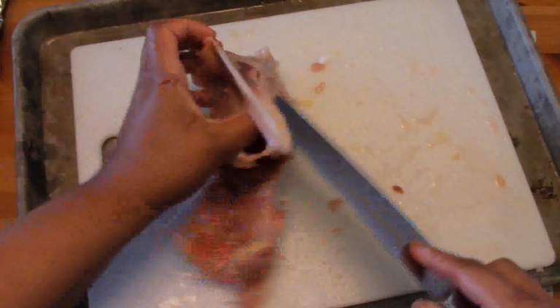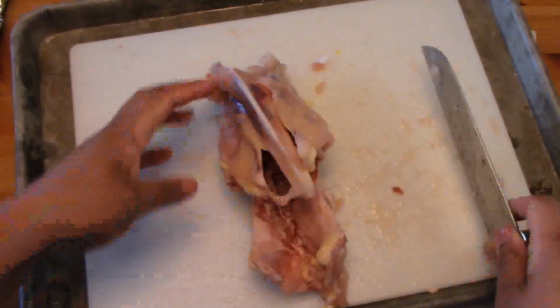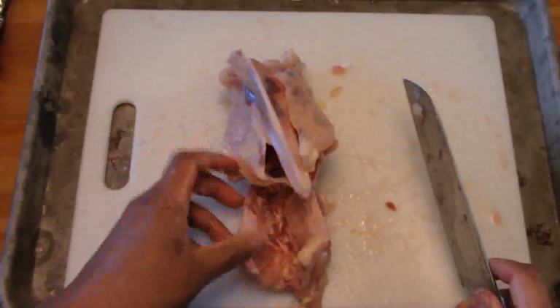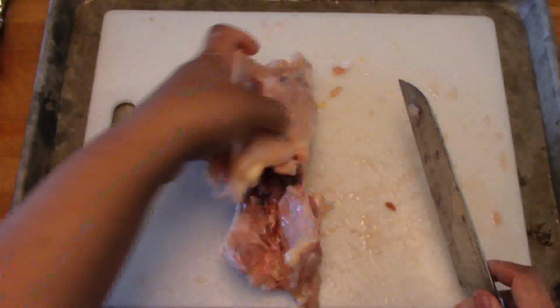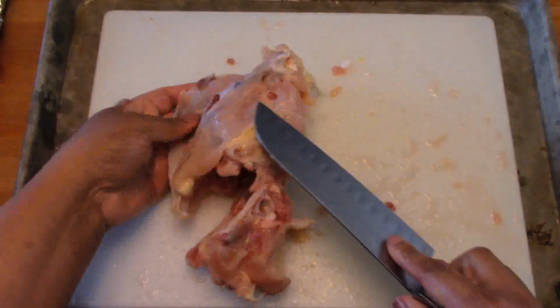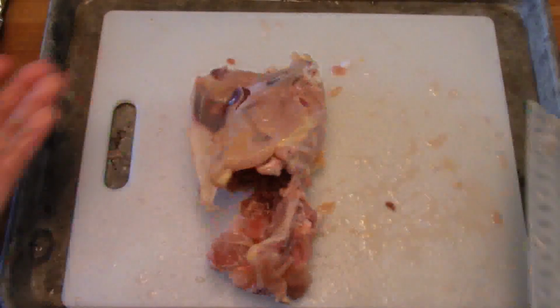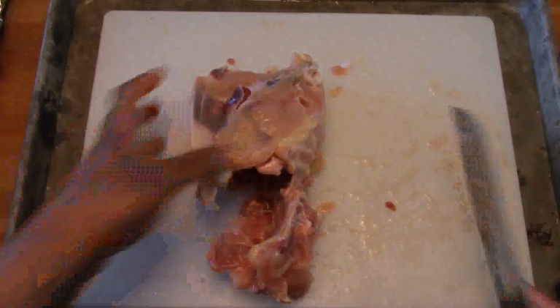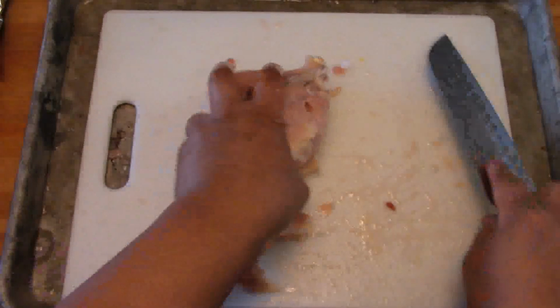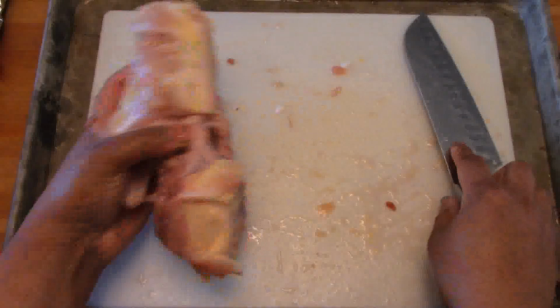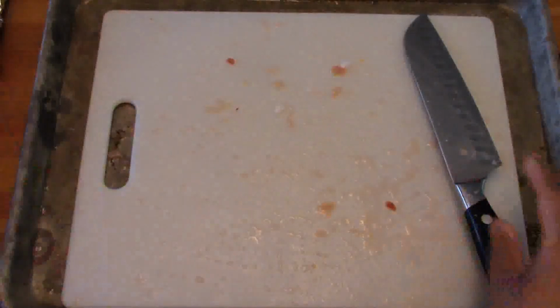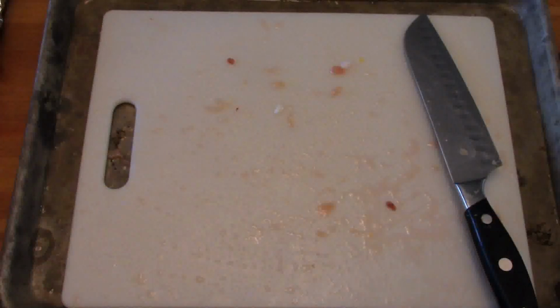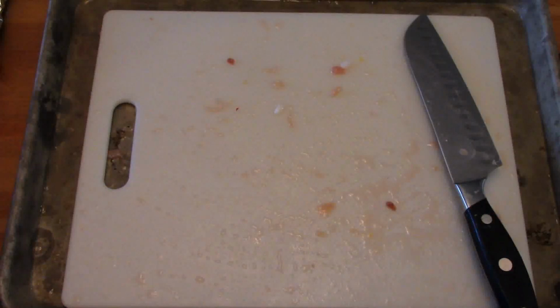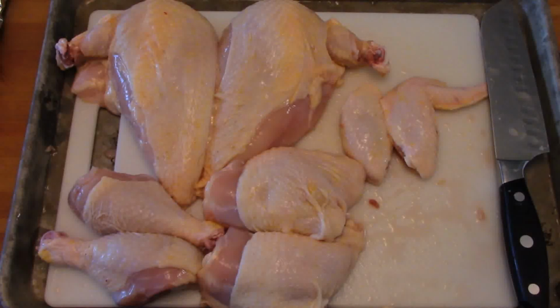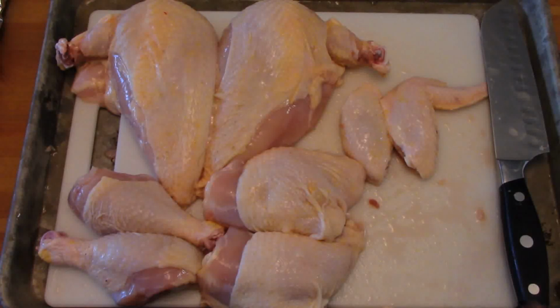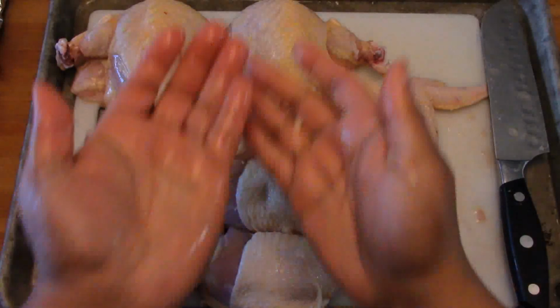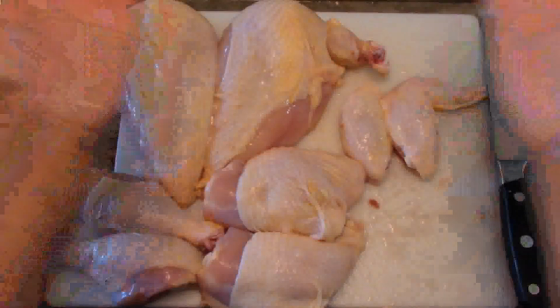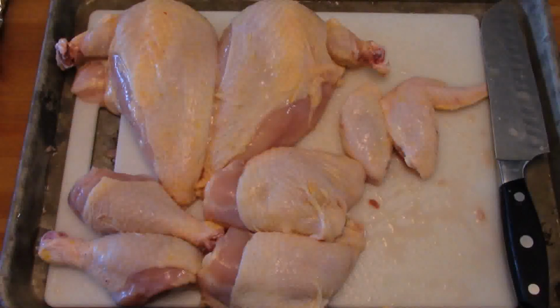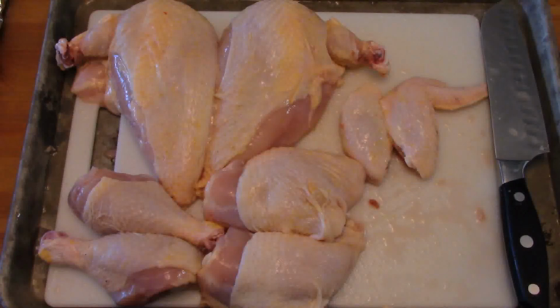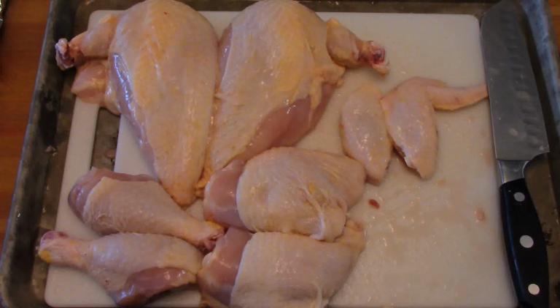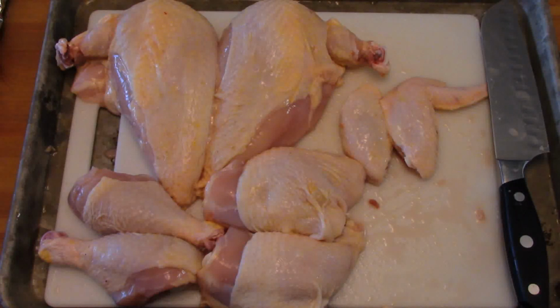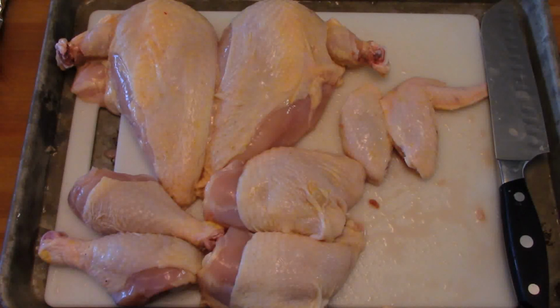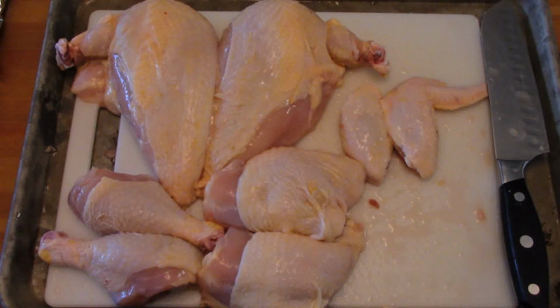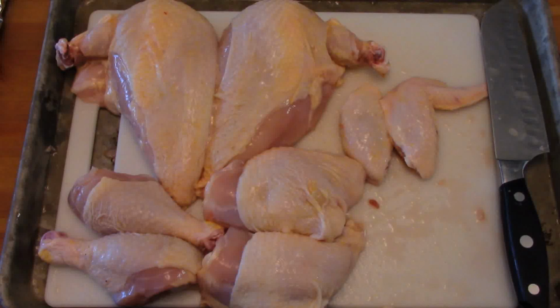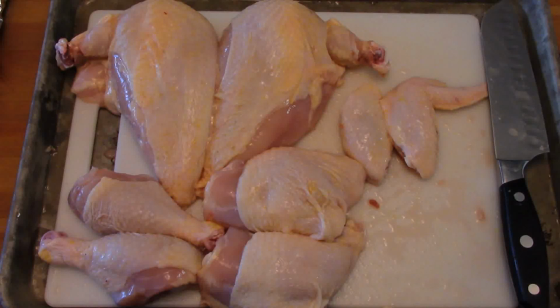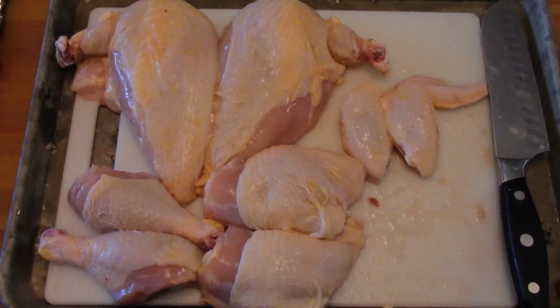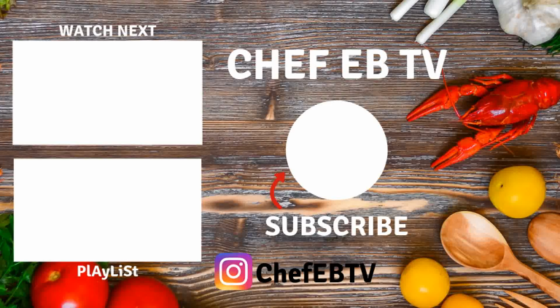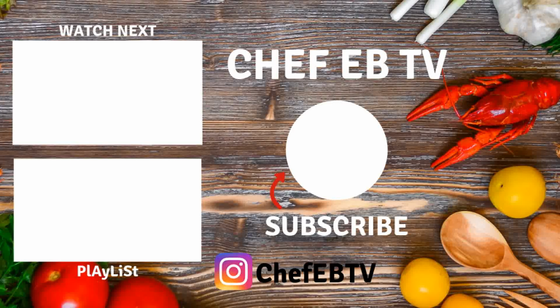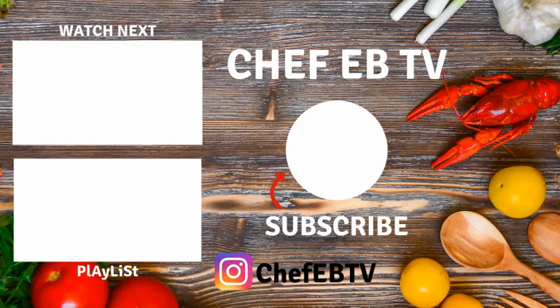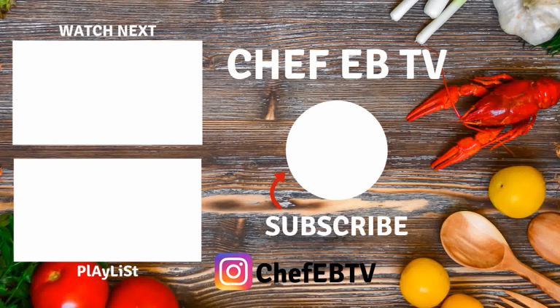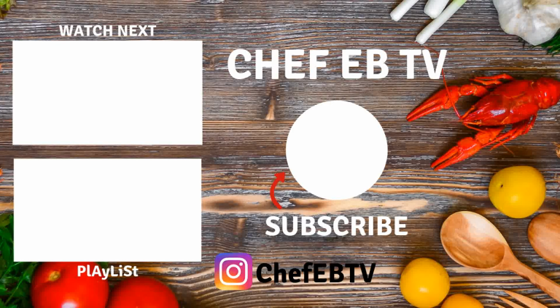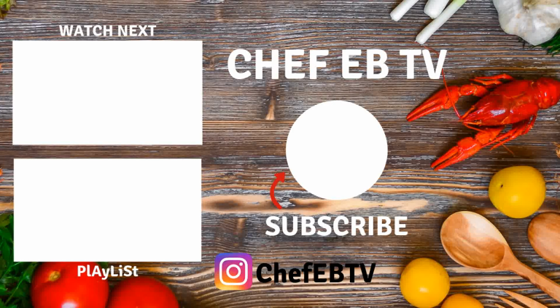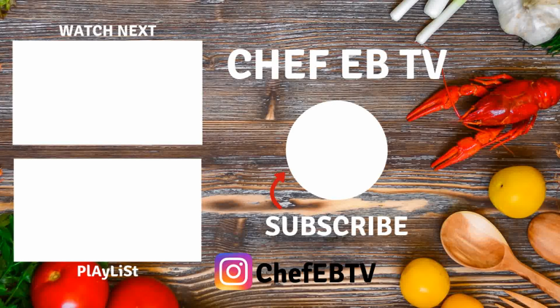Now we take these bones — they can be used for chicken stock or bone broth, whatever you choose. And this is how you cut up a chicken. Thanks for watching; don't forget to like and subscribe.